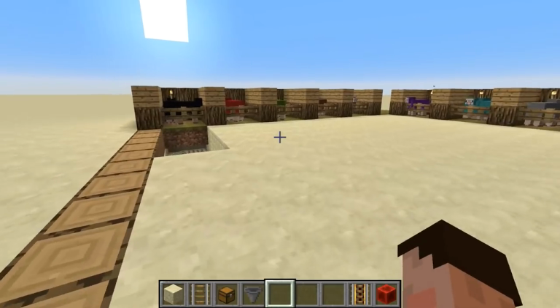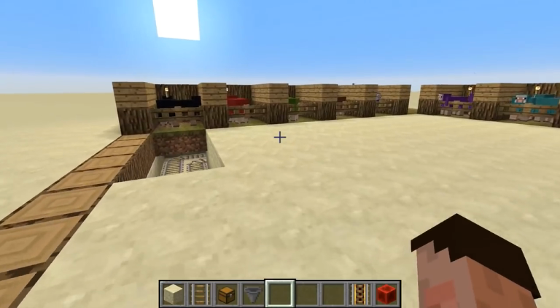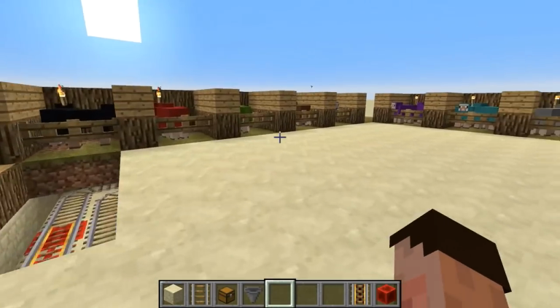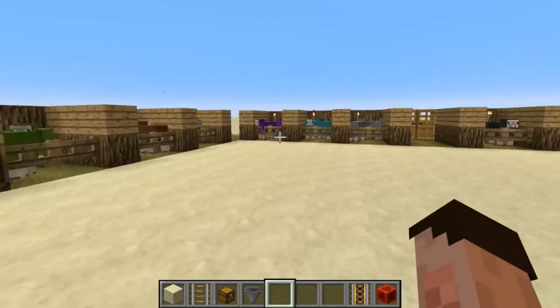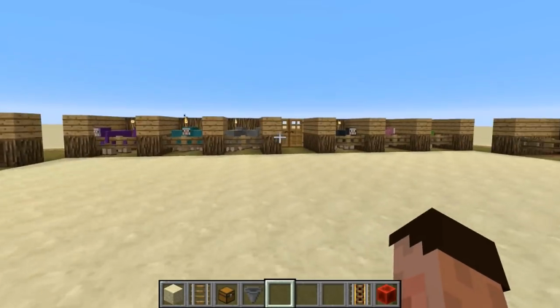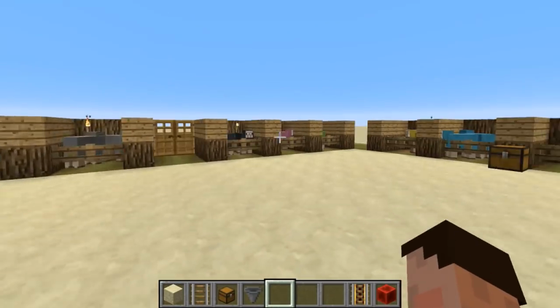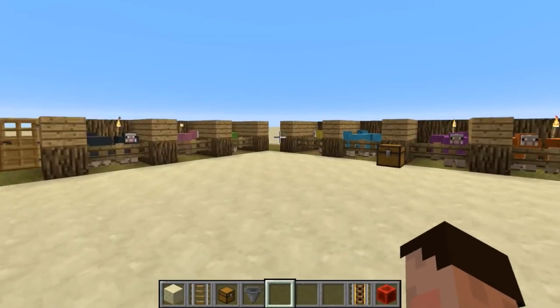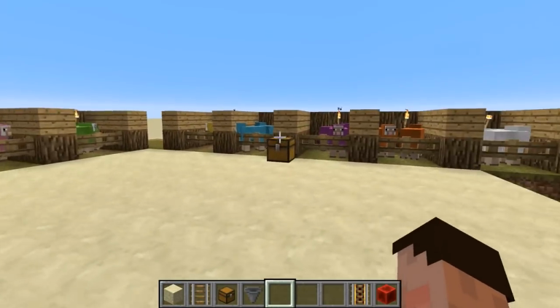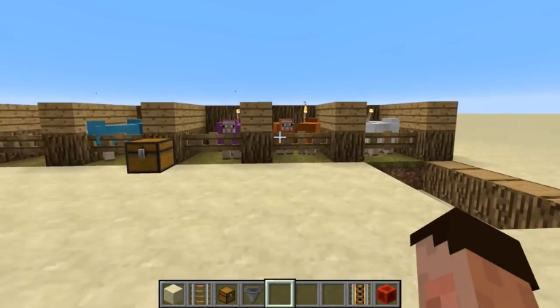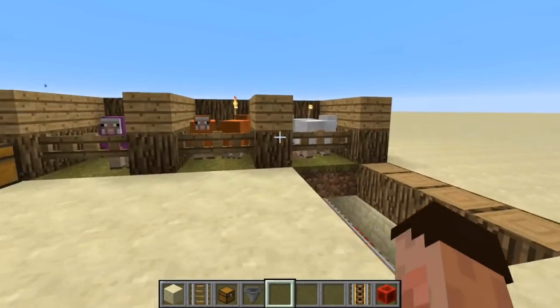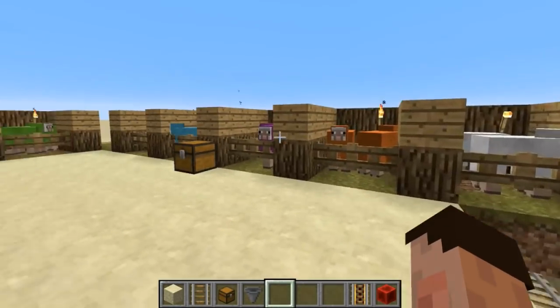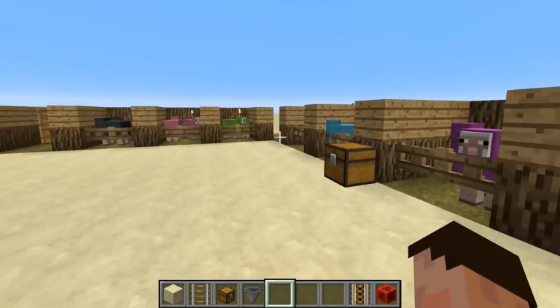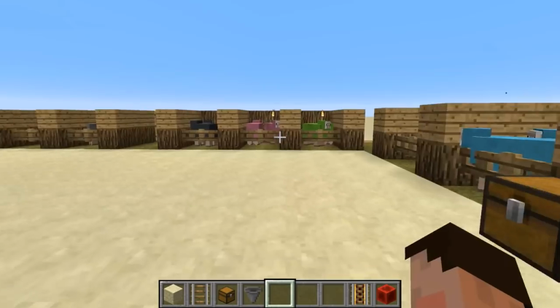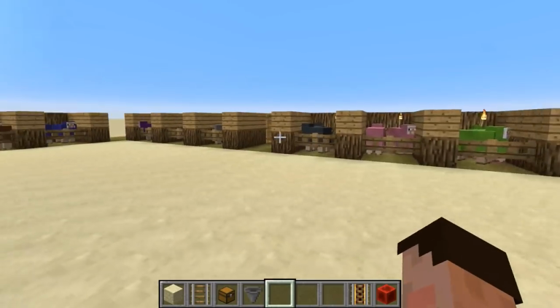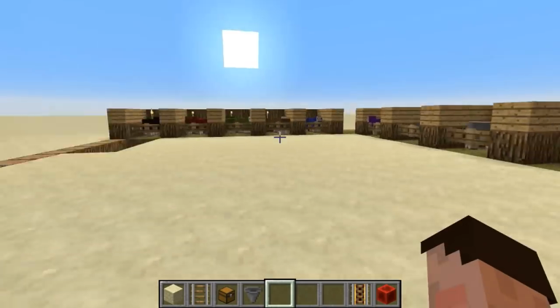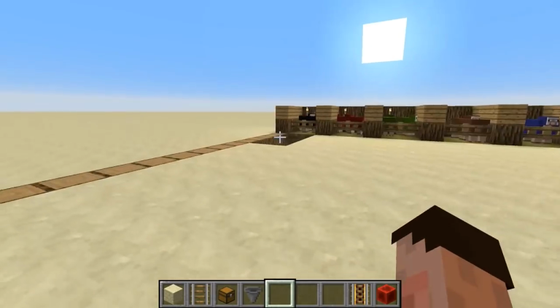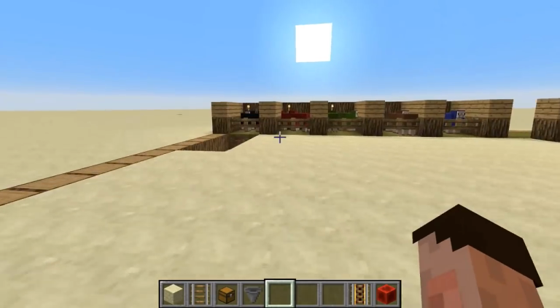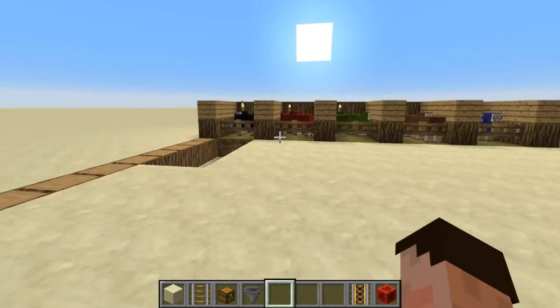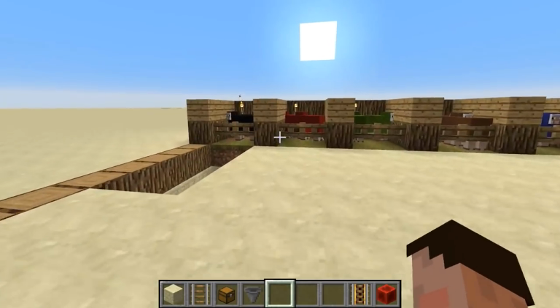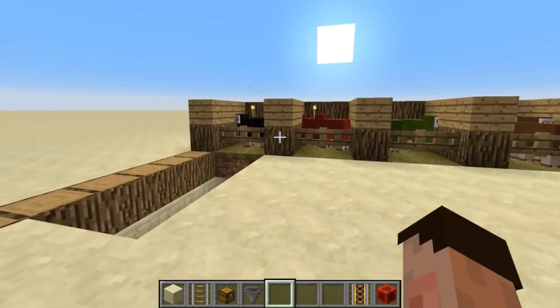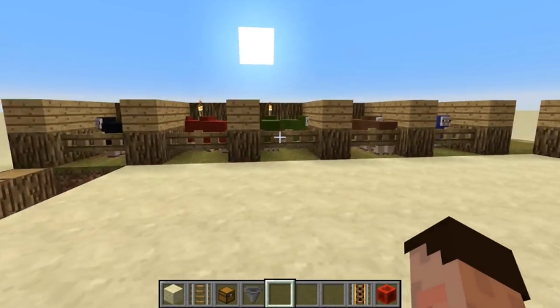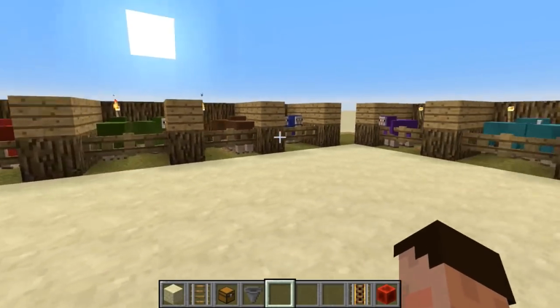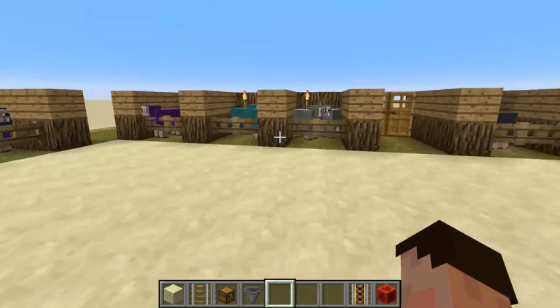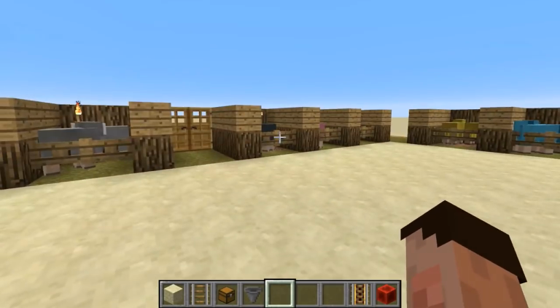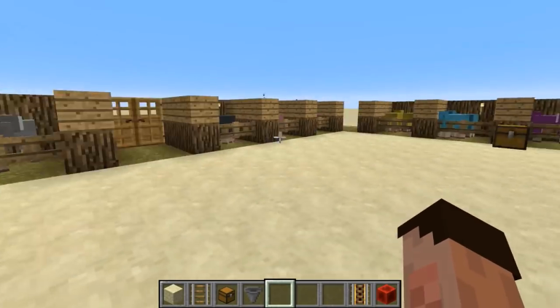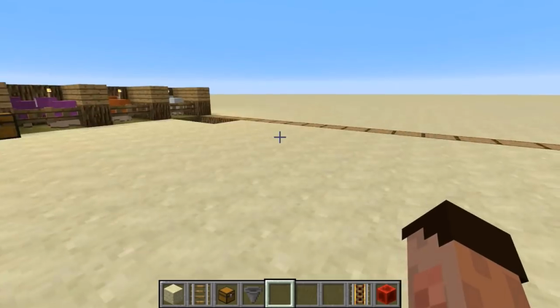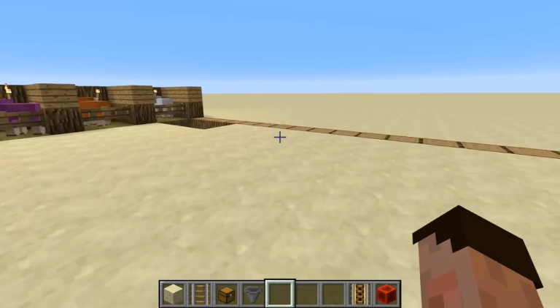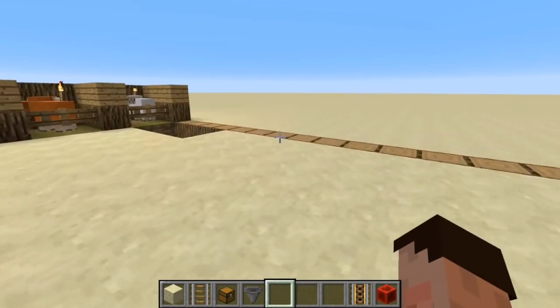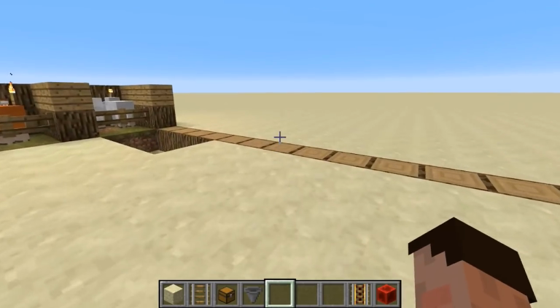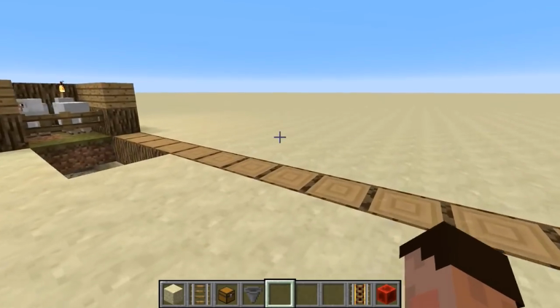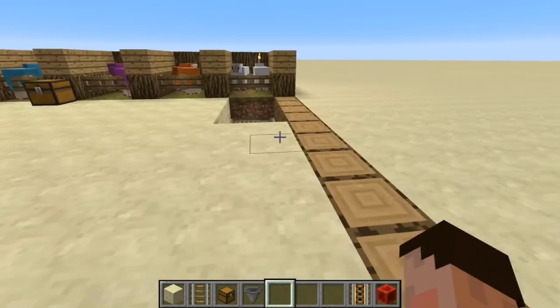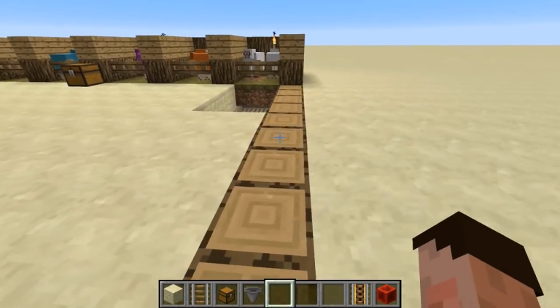We've now got a massive array of 16 different colored sheep — two in each. Dyed them up with the various dyes that are relatively easy to get.